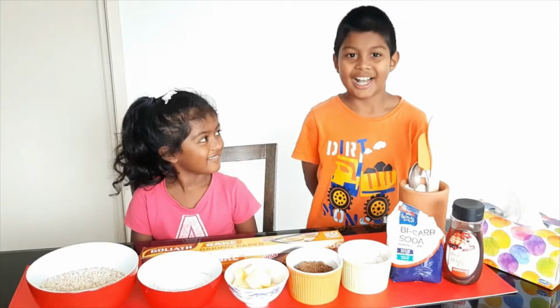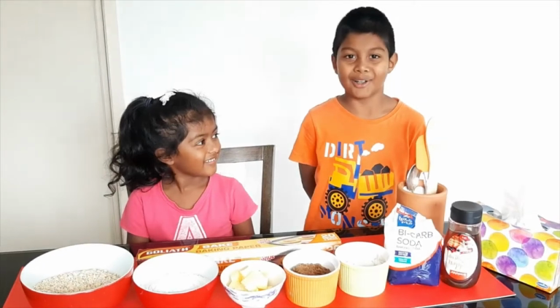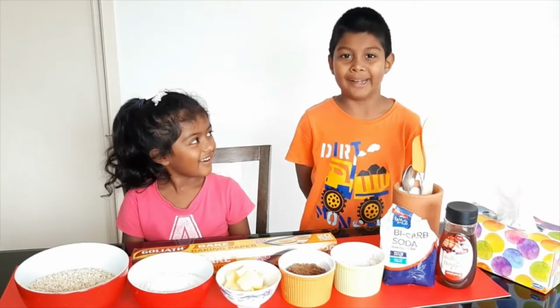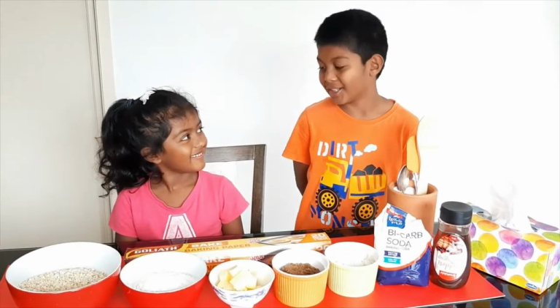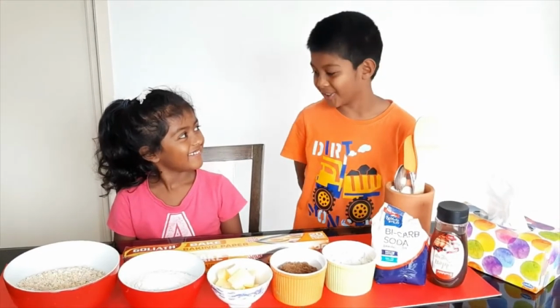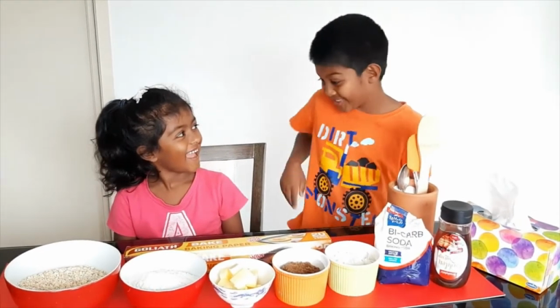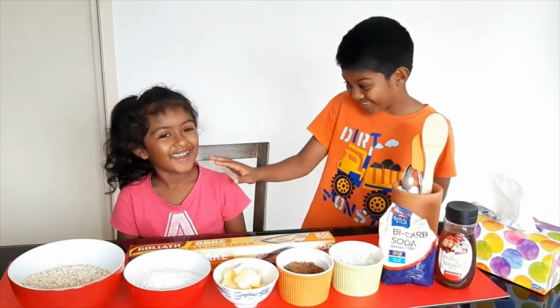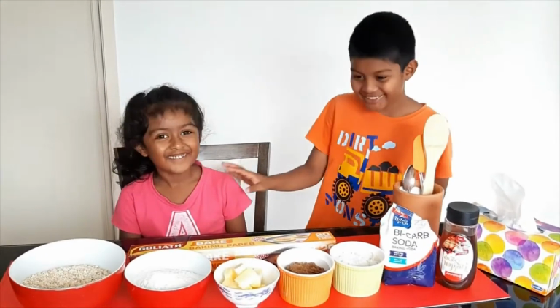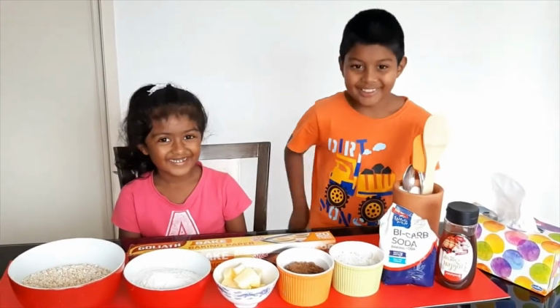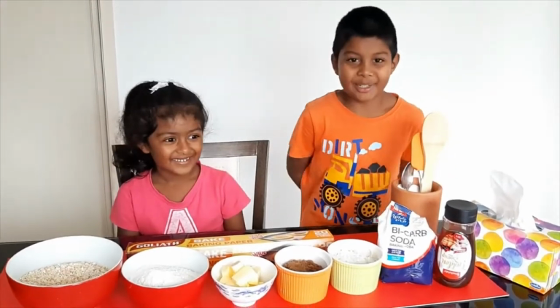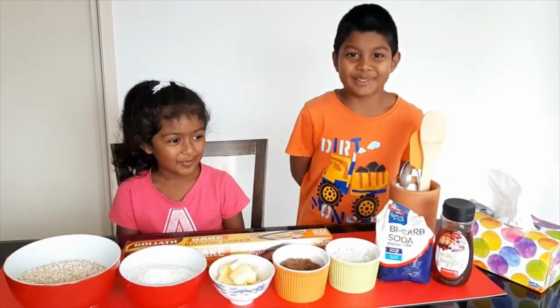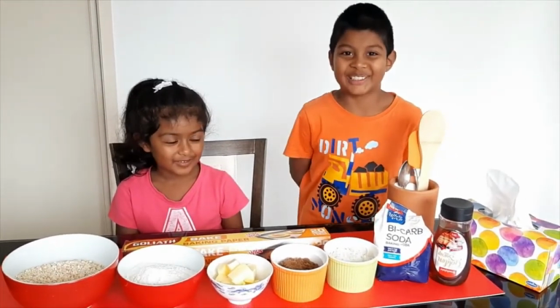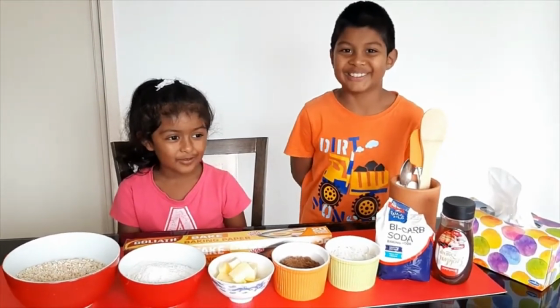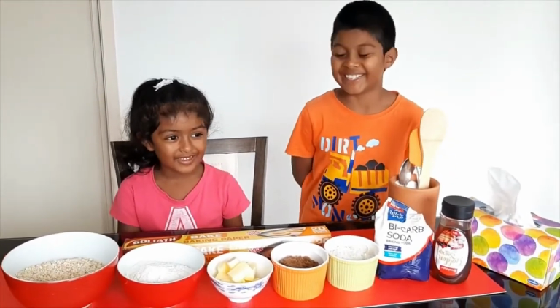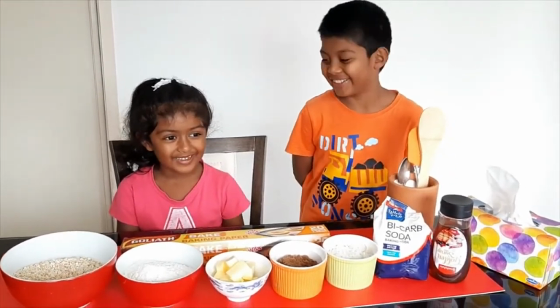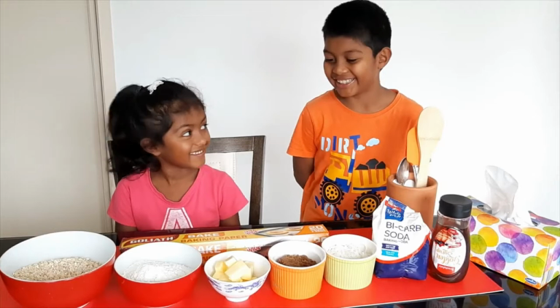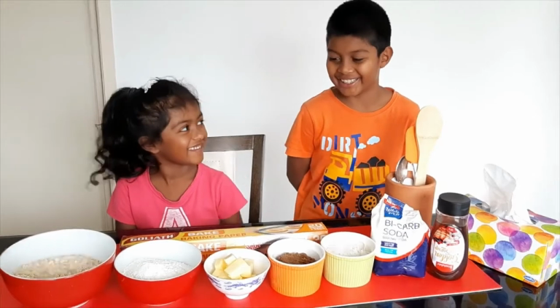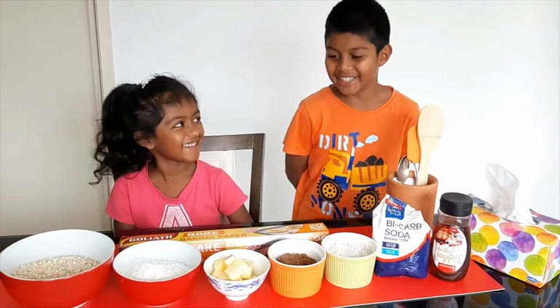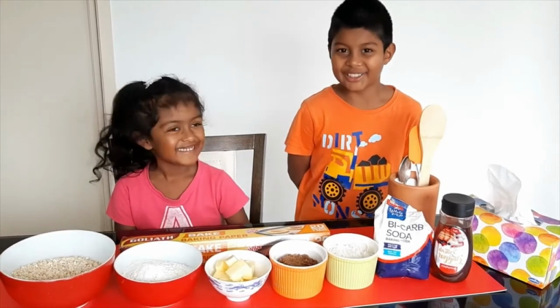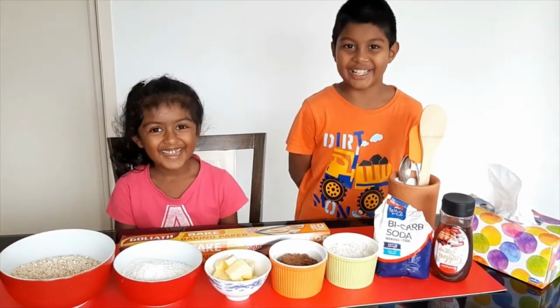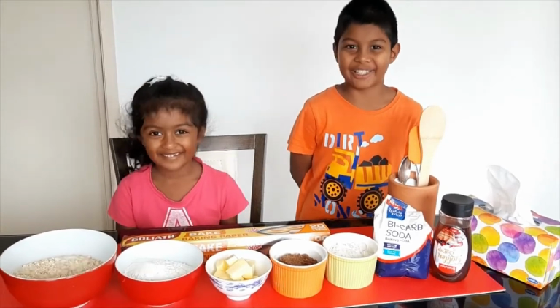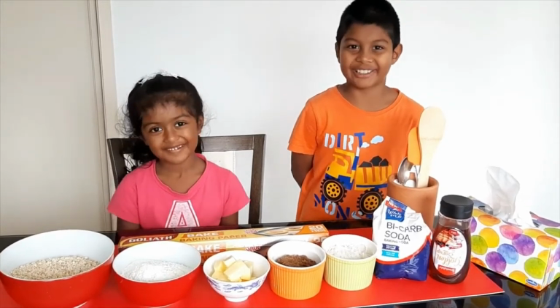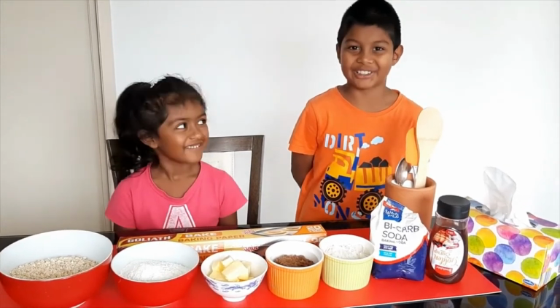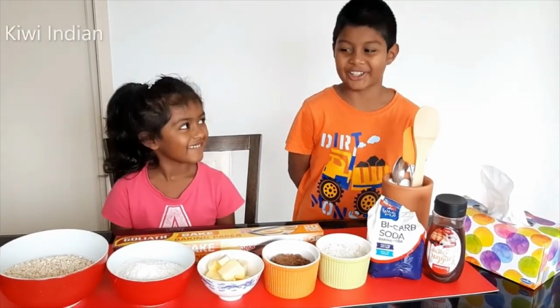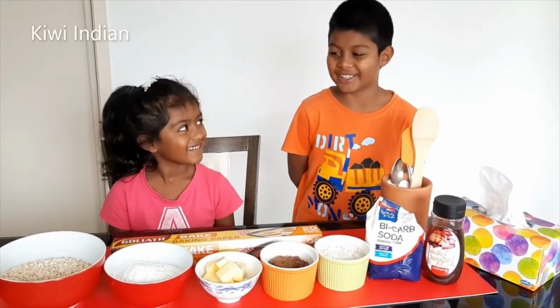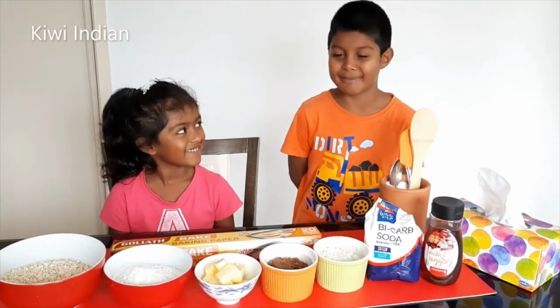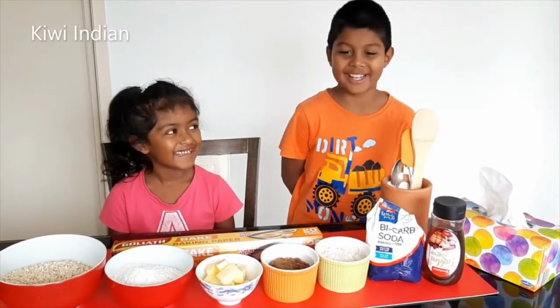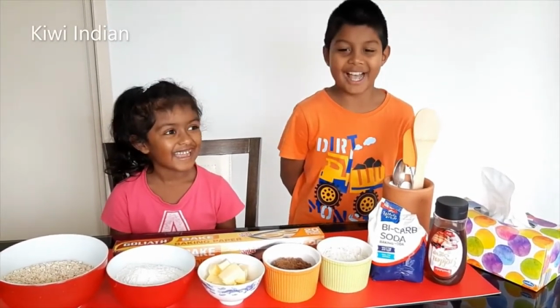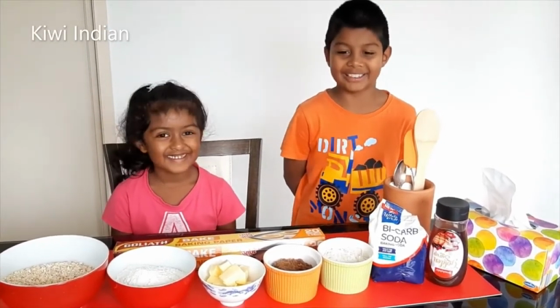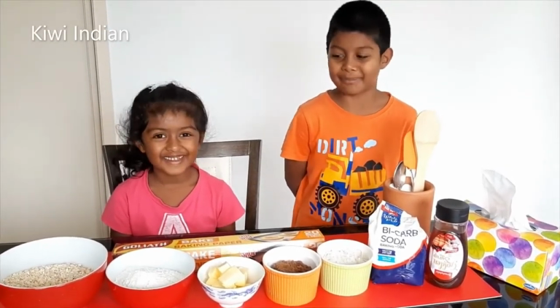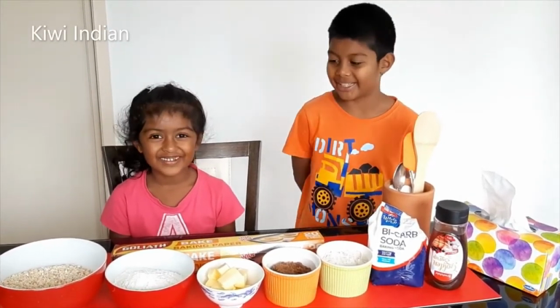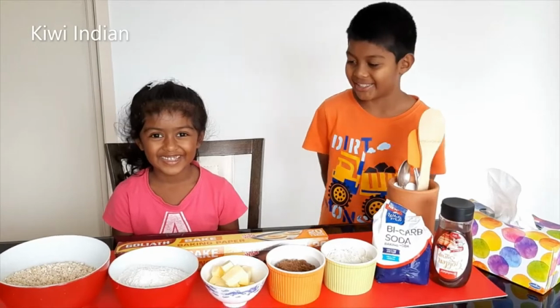Hello, I'm Arjo, and I'm Nick. Welcome to our channel Kiwi Indian. Today we're going to show you how to make and bake bickies.